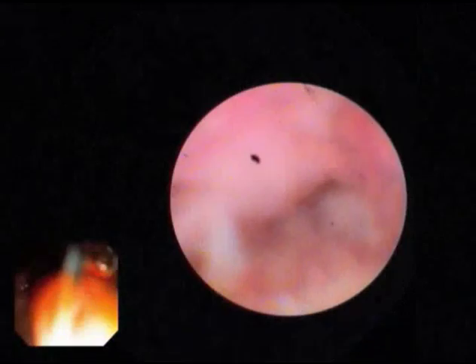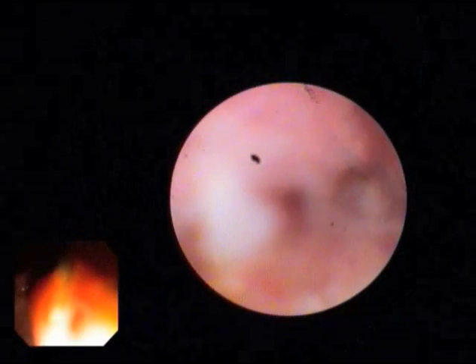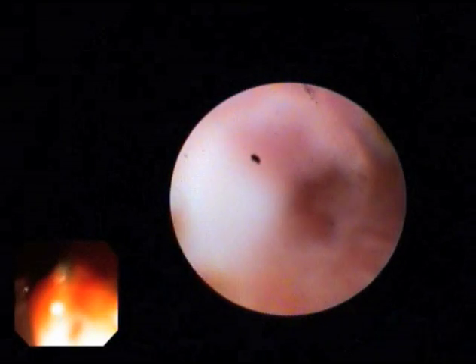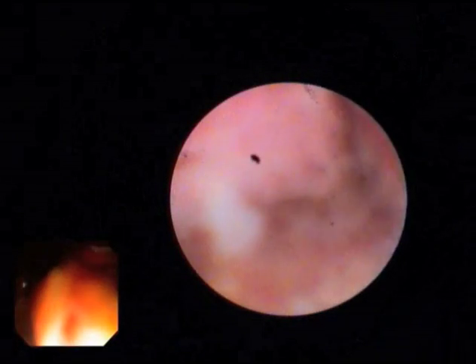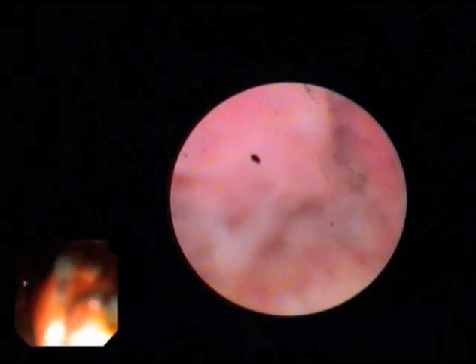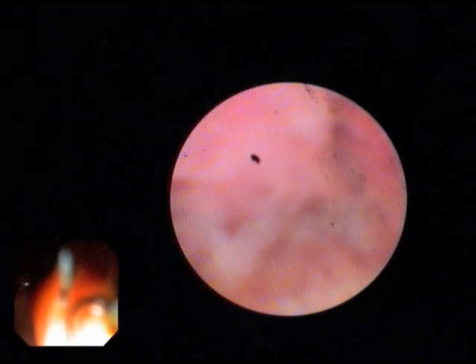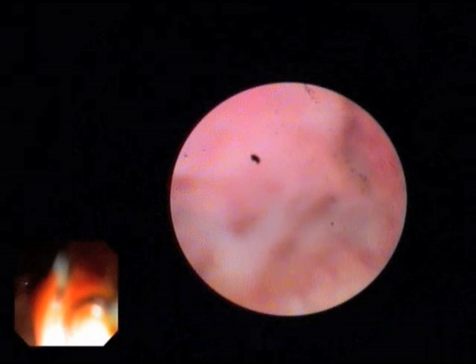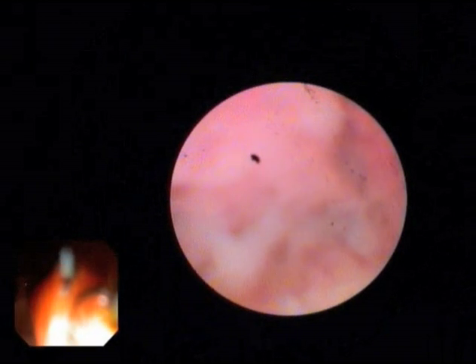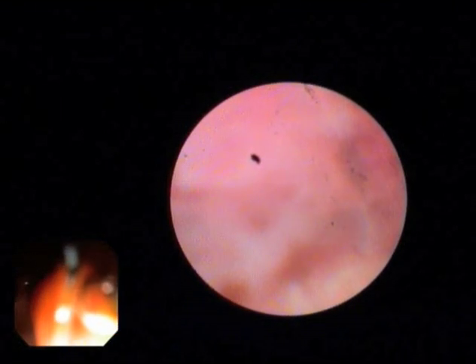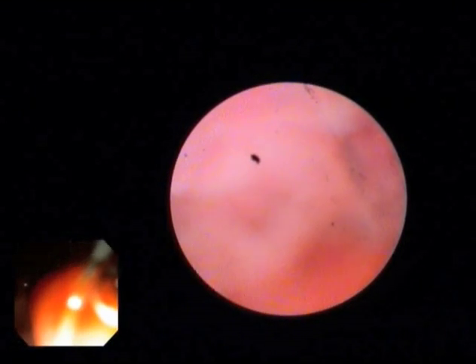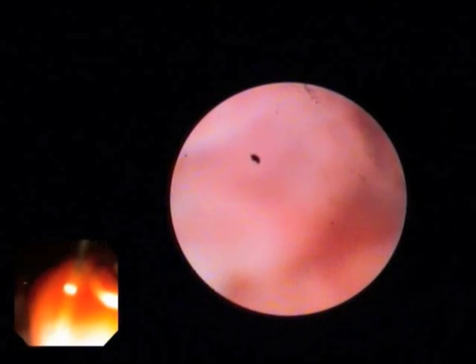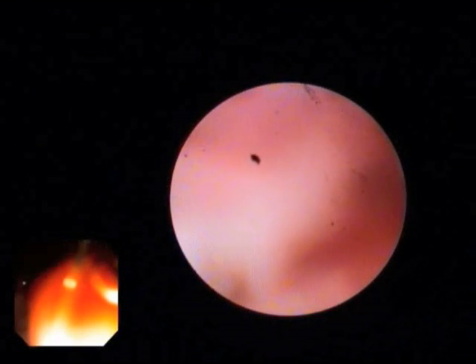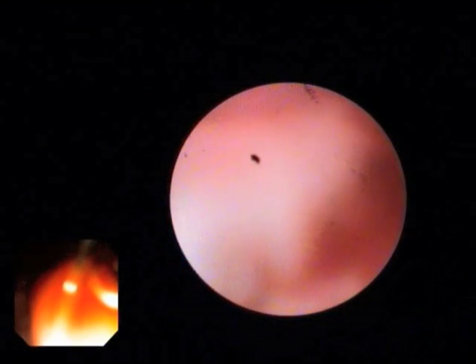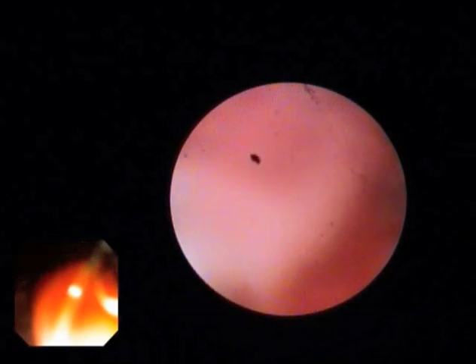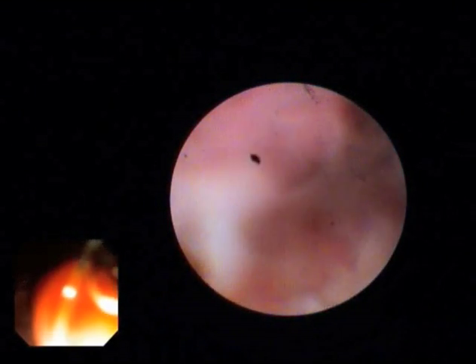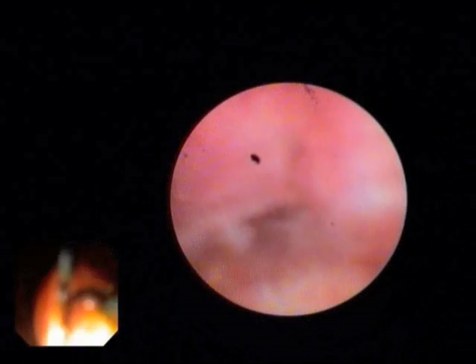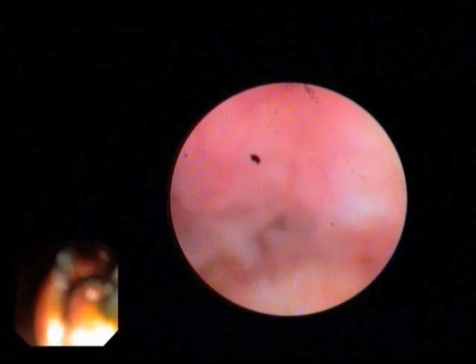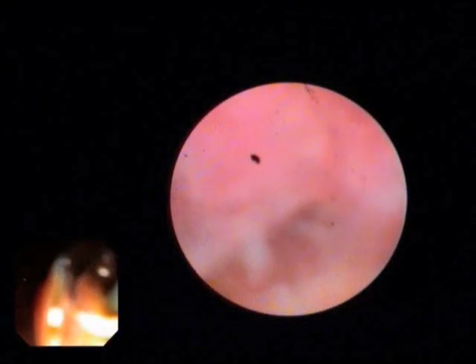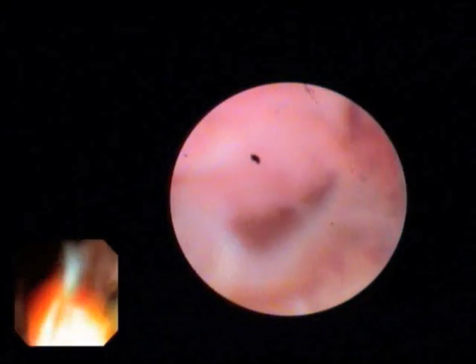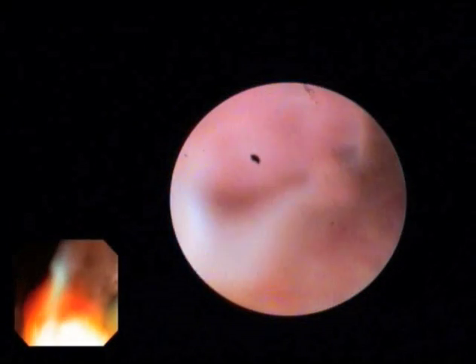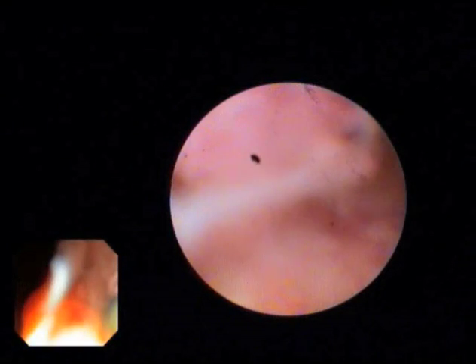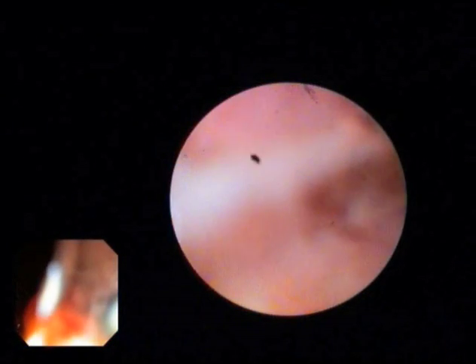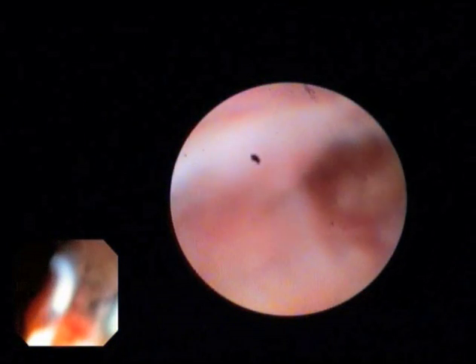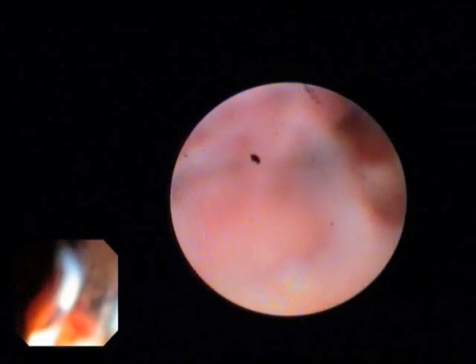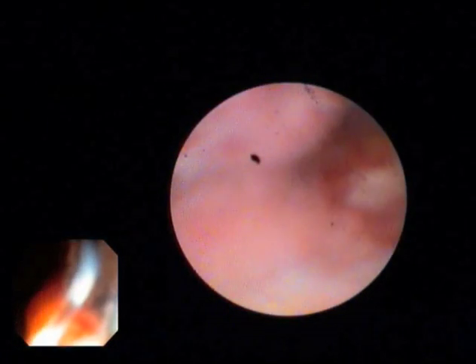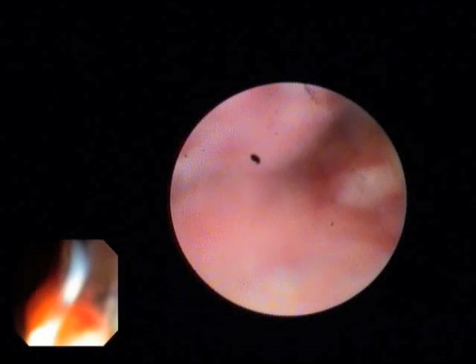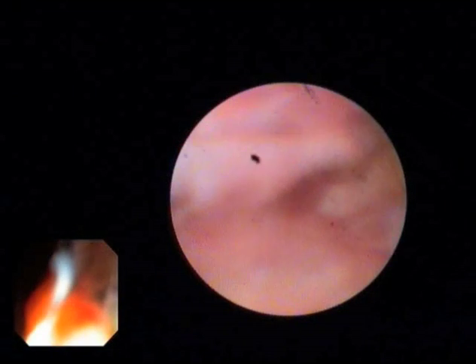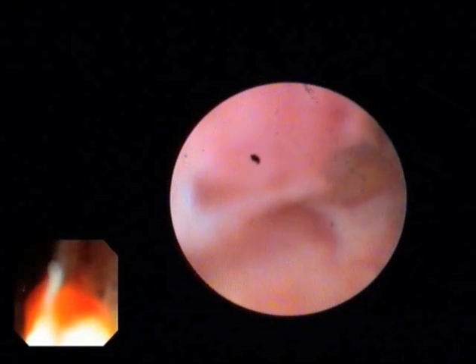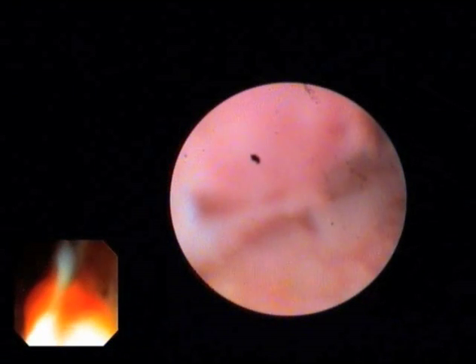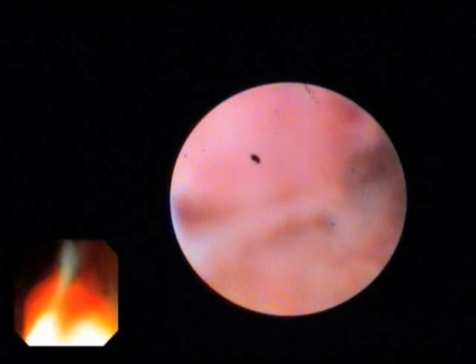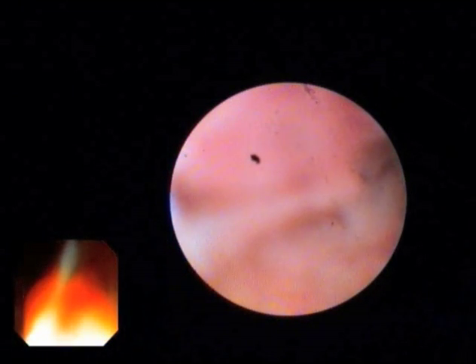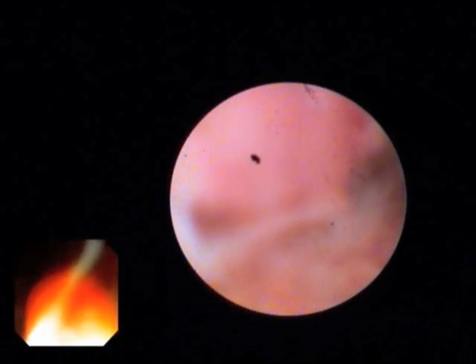The single operator cholangioscope was advanced to the level of the stricture, at which point we encountered a large fungating obstructing mass lesion shown here. There is a small residual lumen still present within the mass.